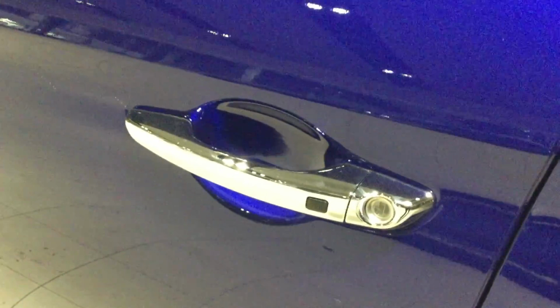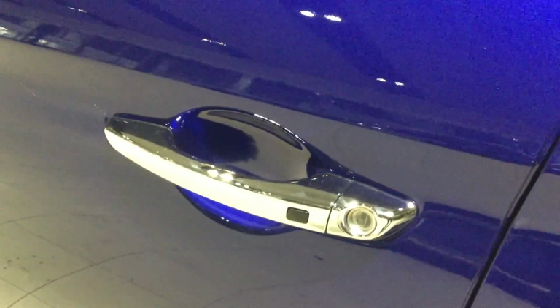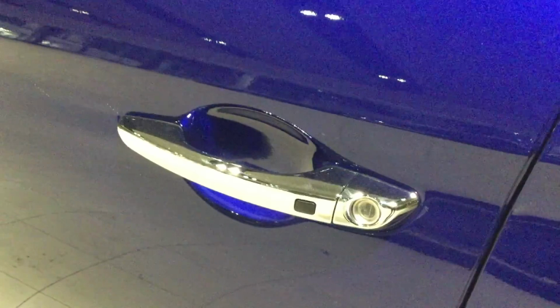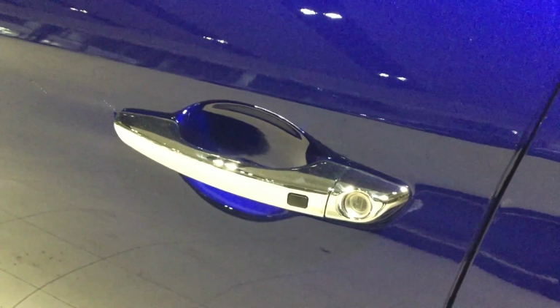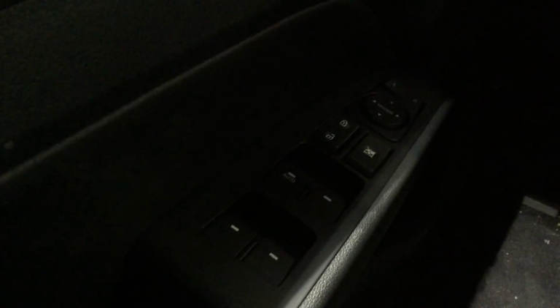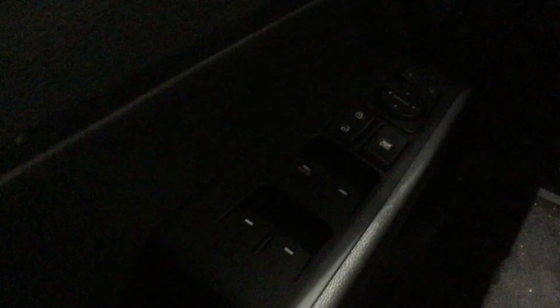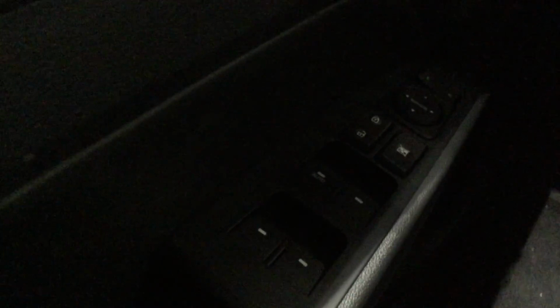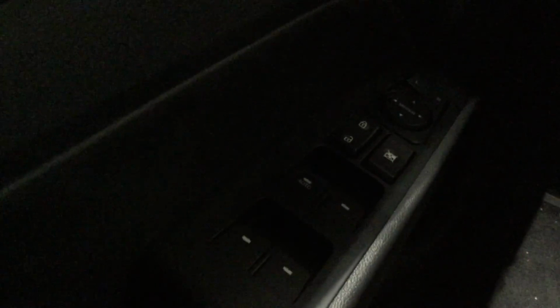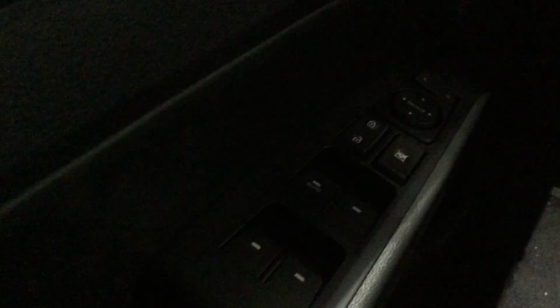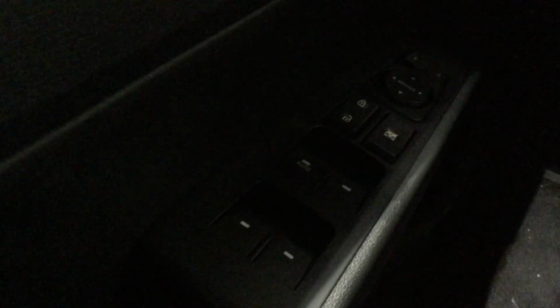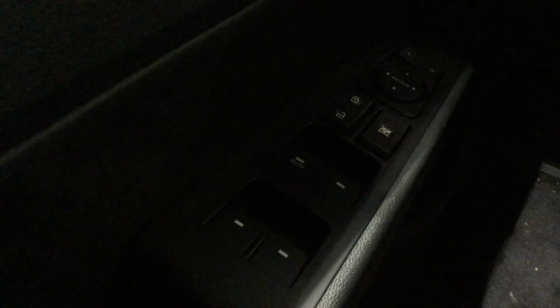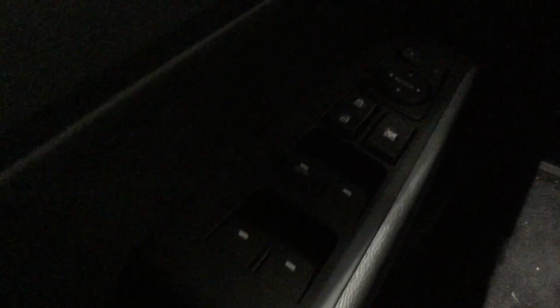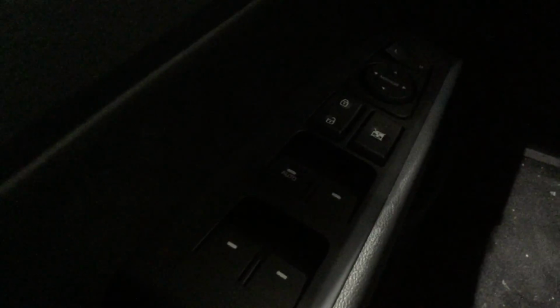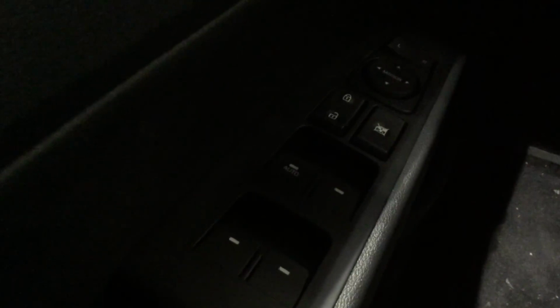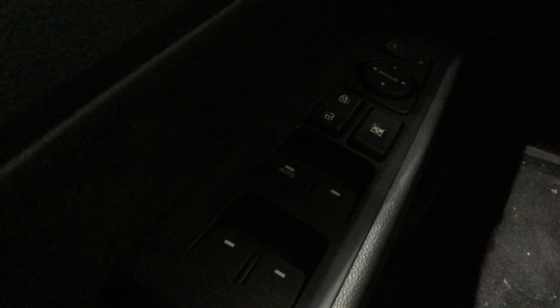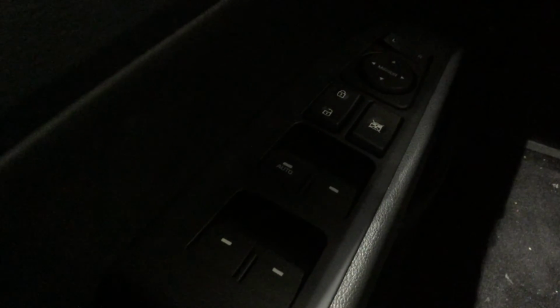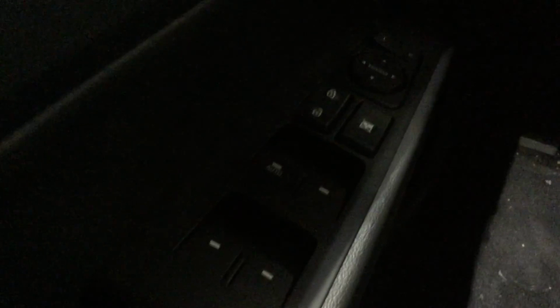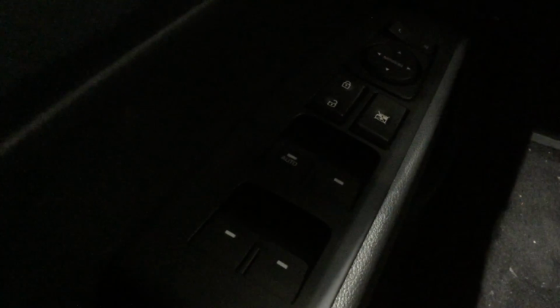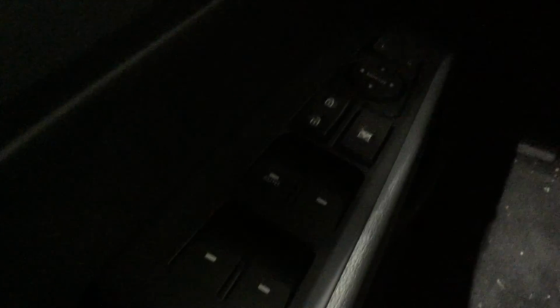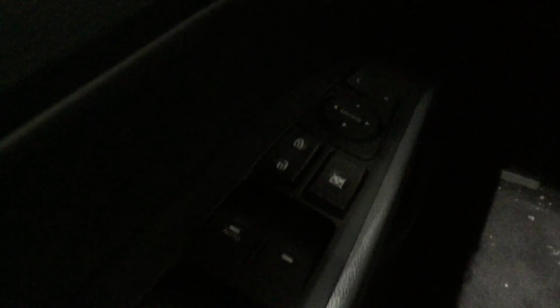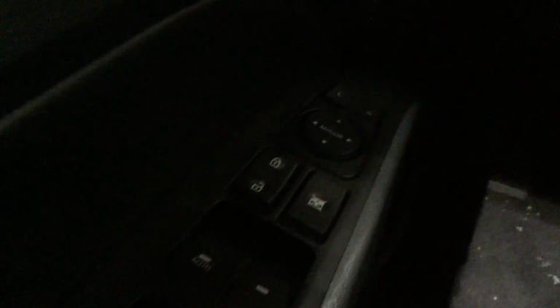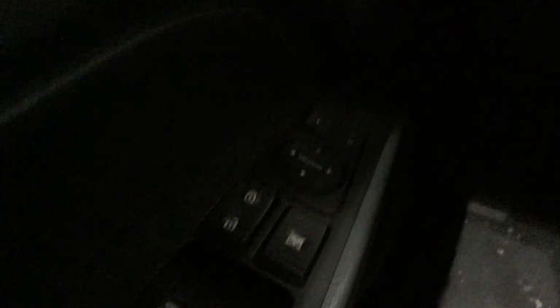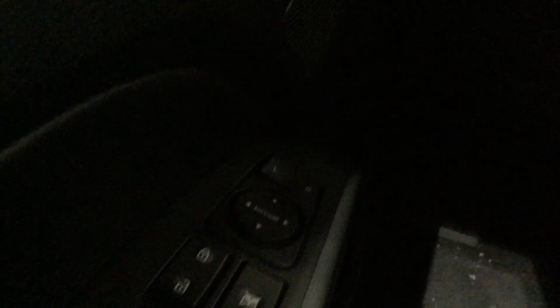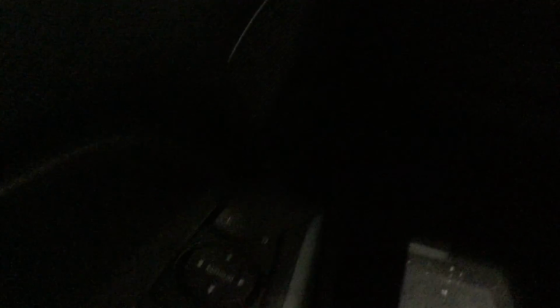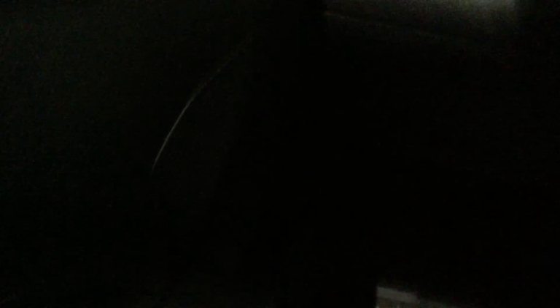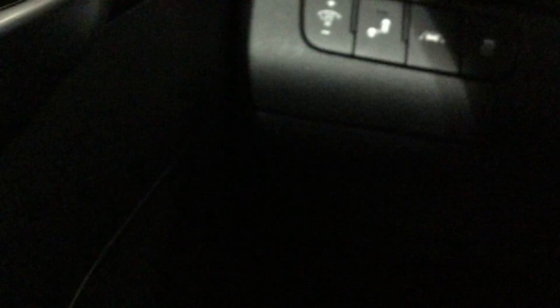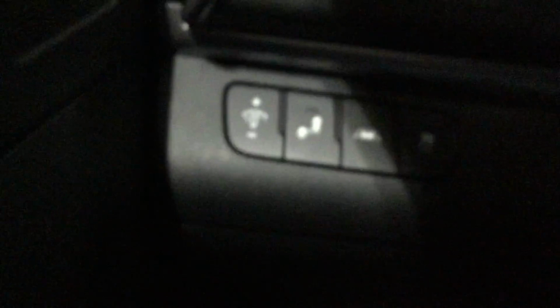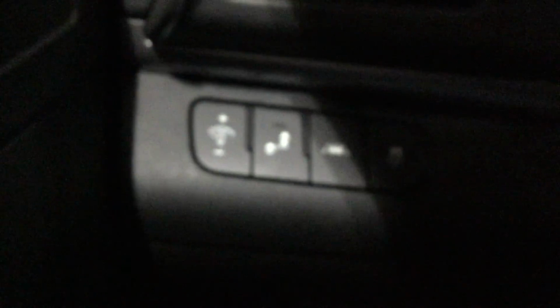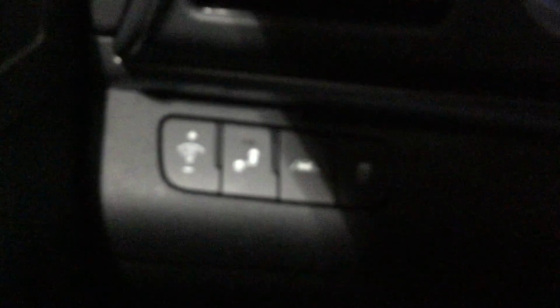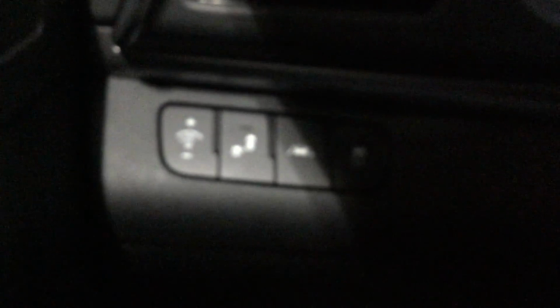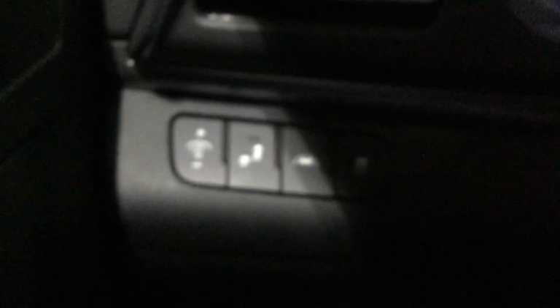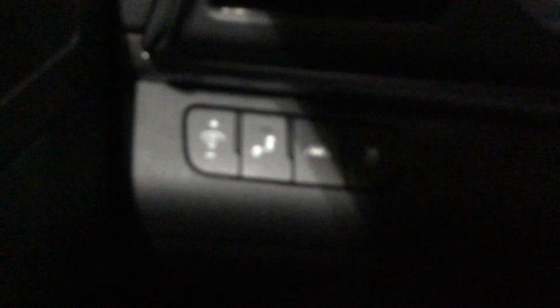As we move to the inside, this vehicle comes with power windows, power locks, and power mirrors, and it has very nice and great safety features.